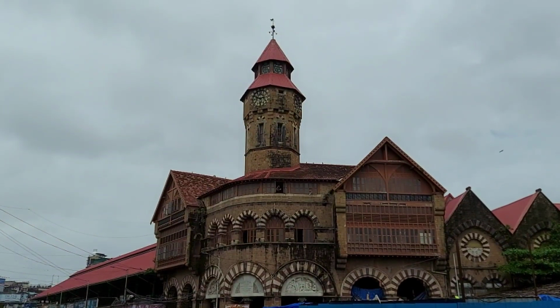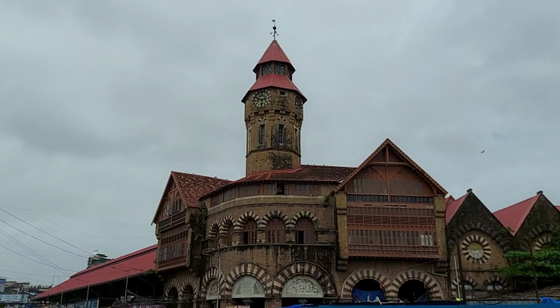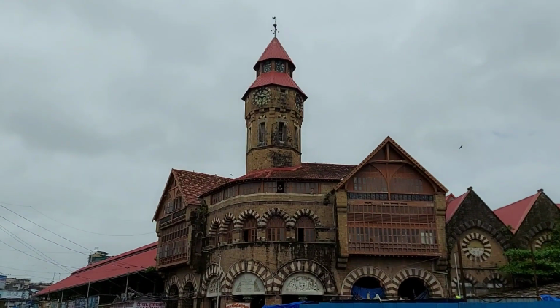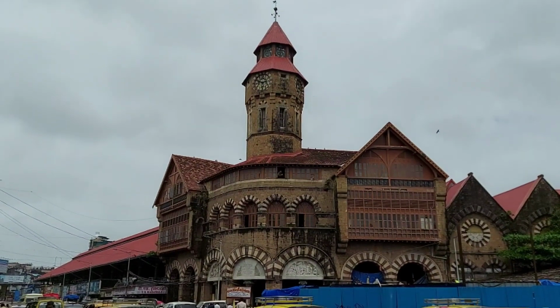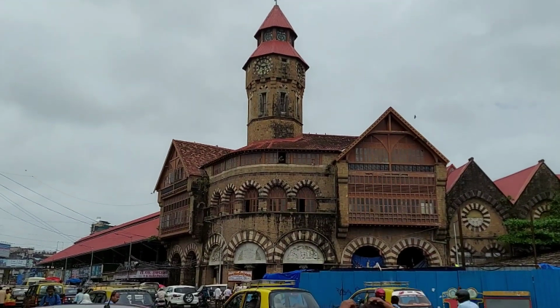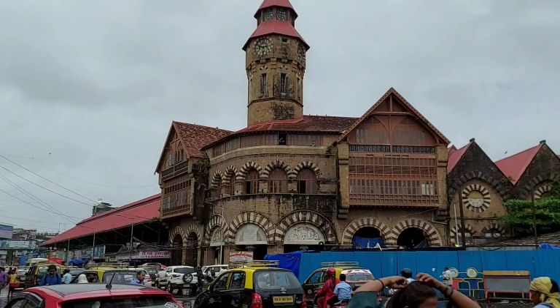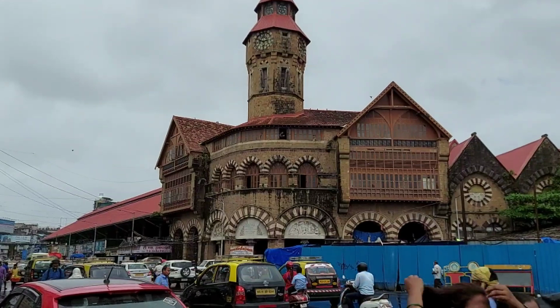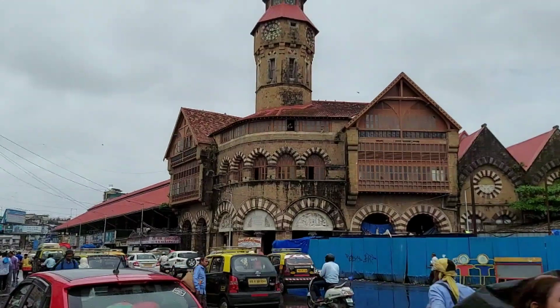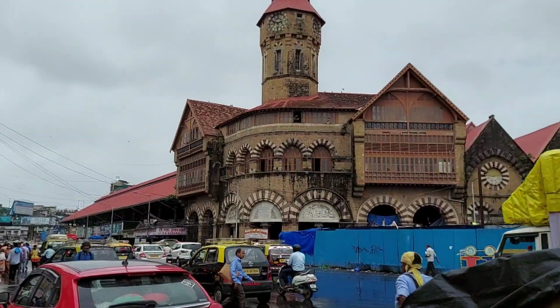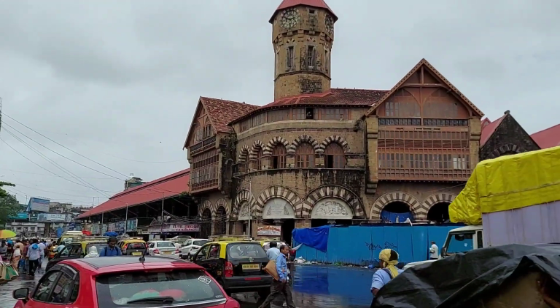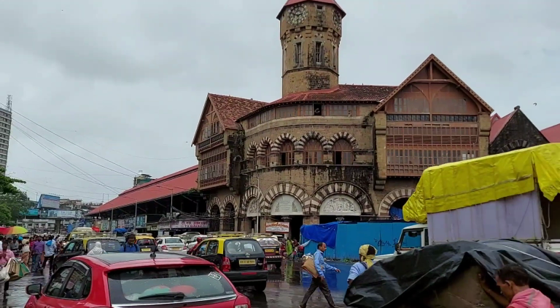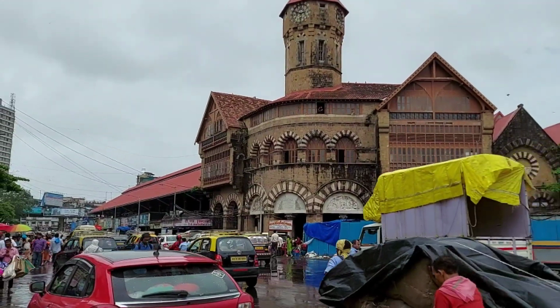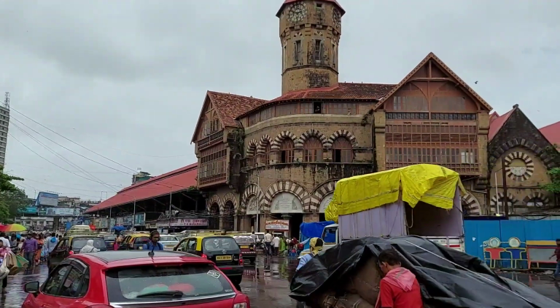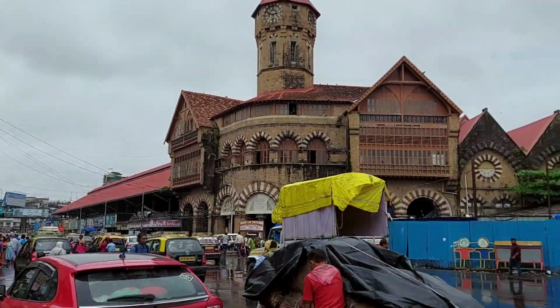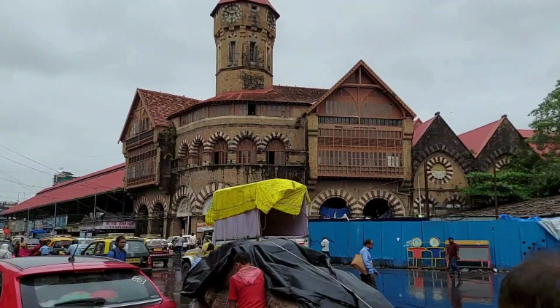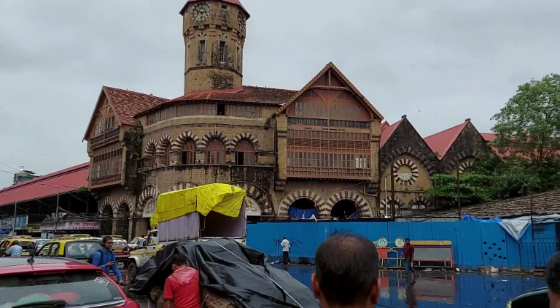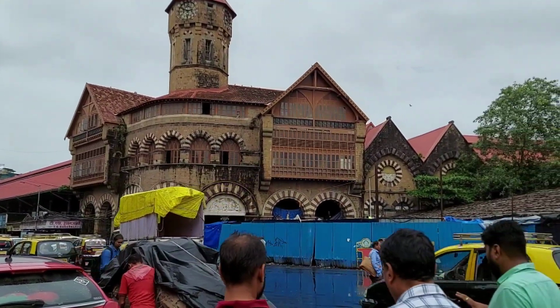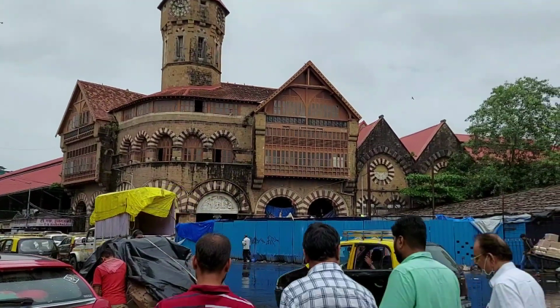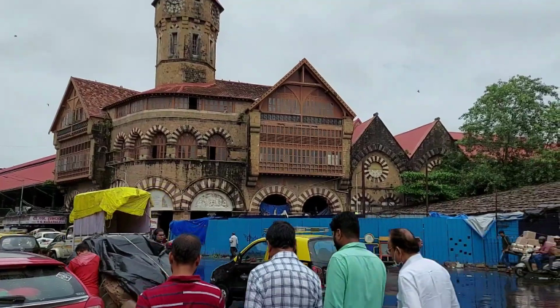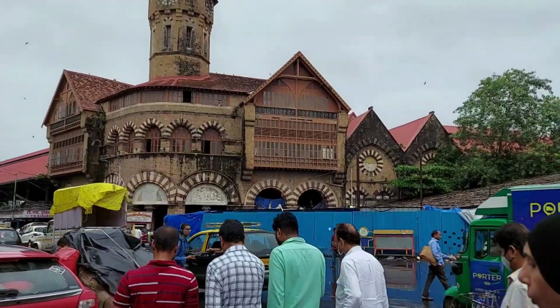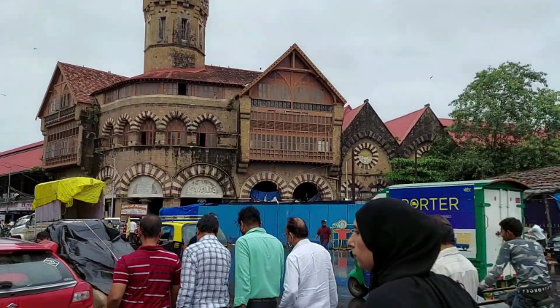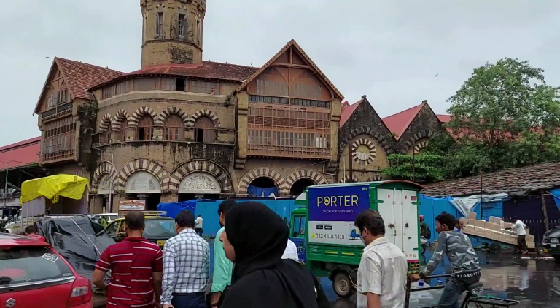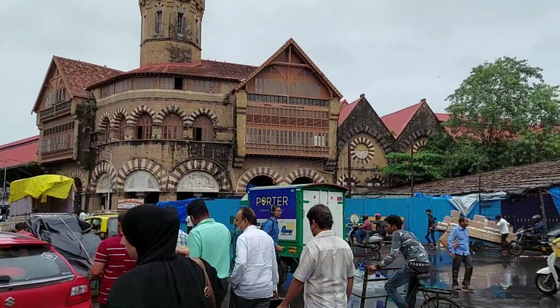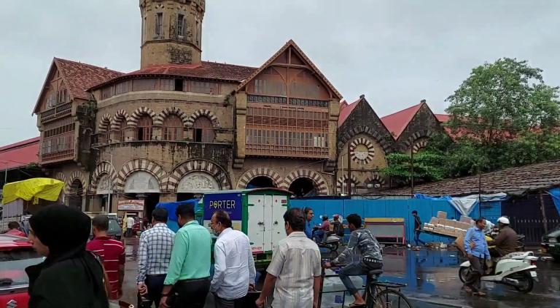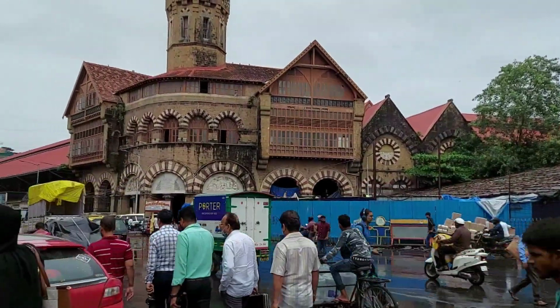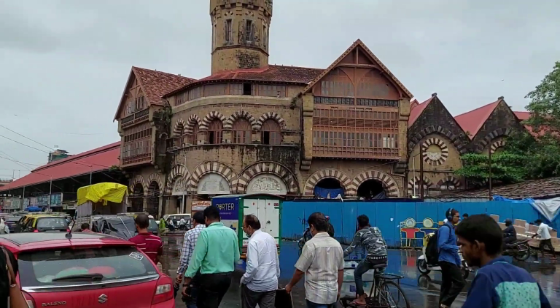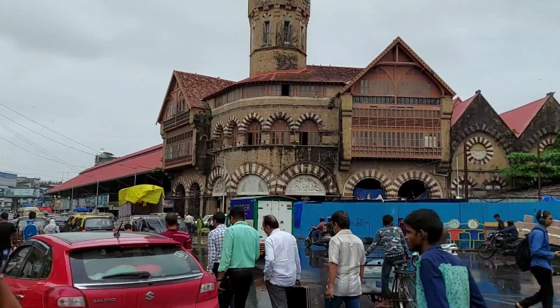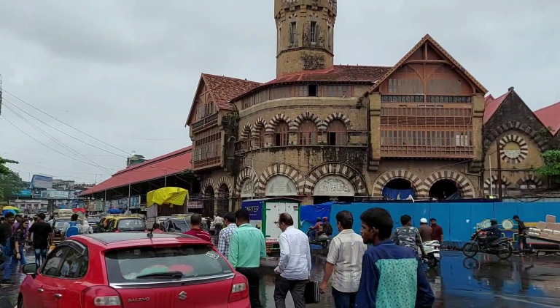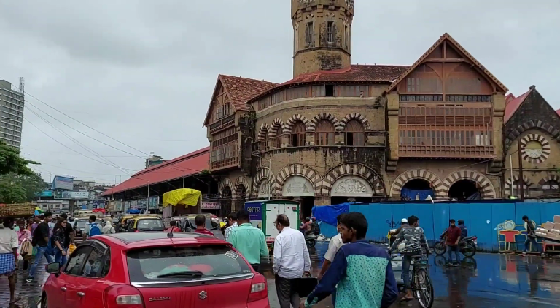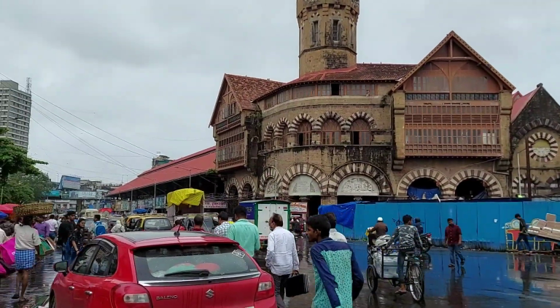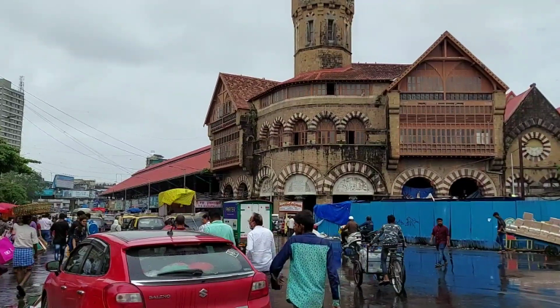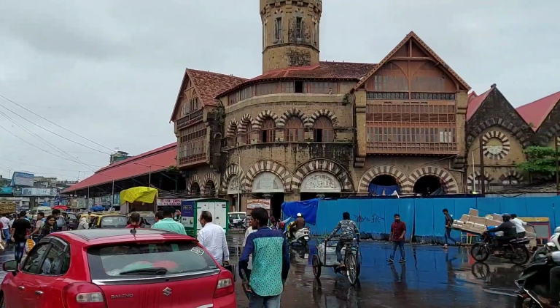That is the Crawford Market. It was named after Arthur Crawford, who was the first municipal commissioner of Mumbai — at that time it was known as Bombay. Now let us go in.